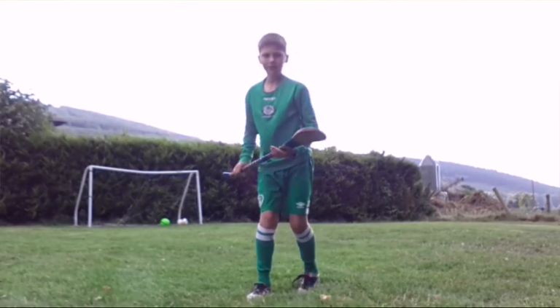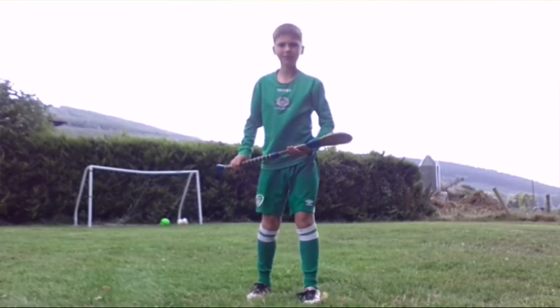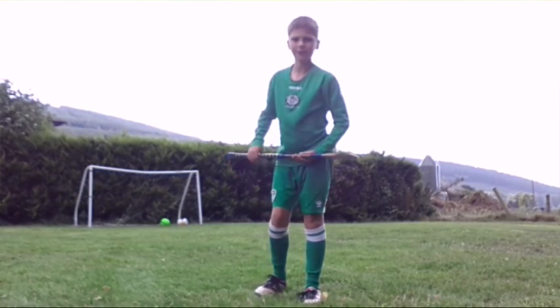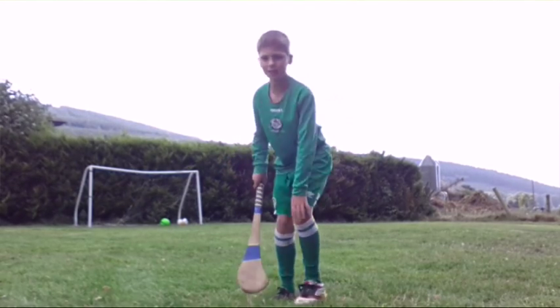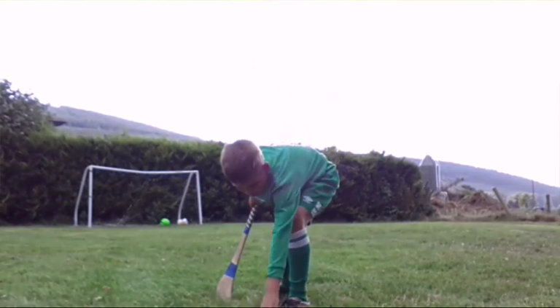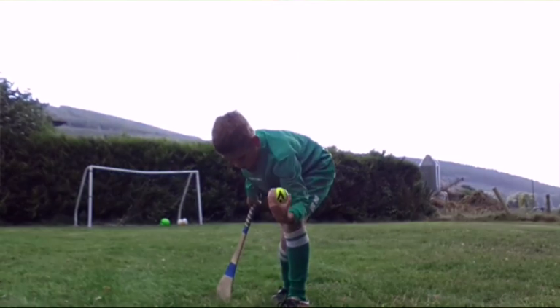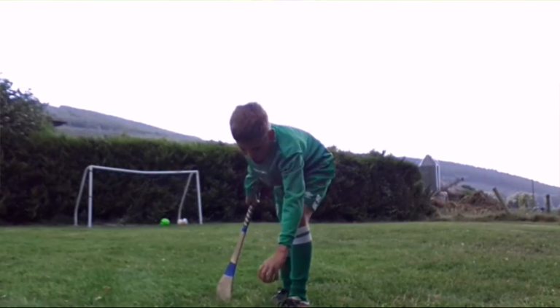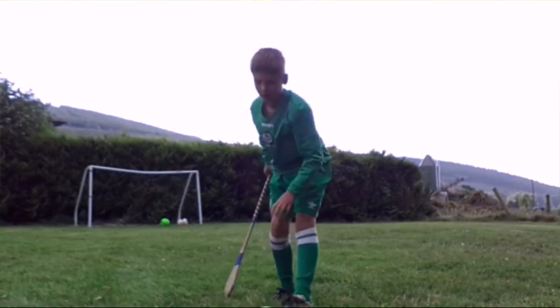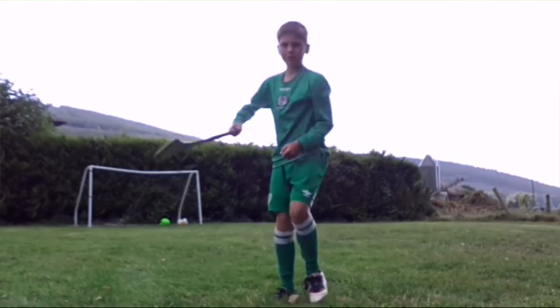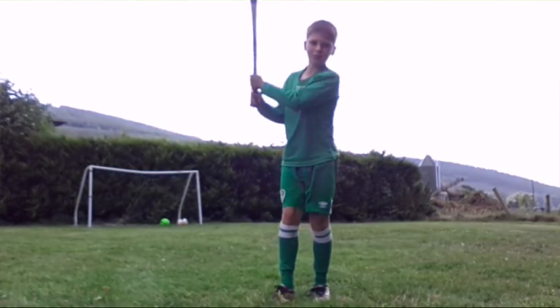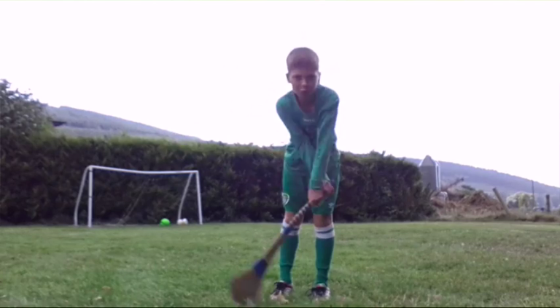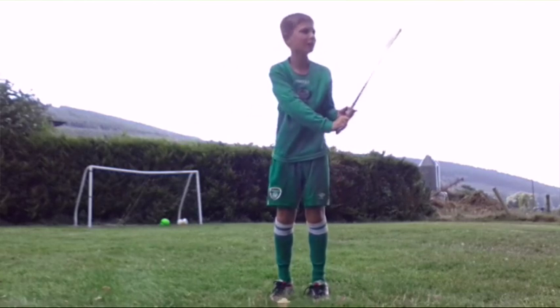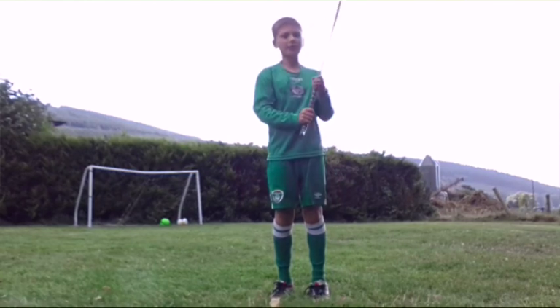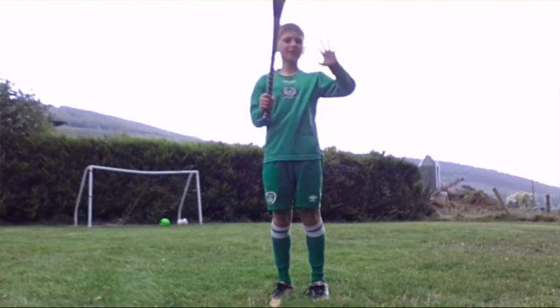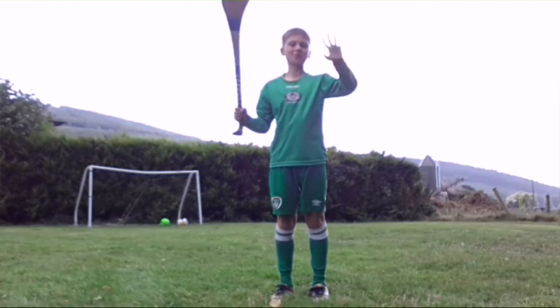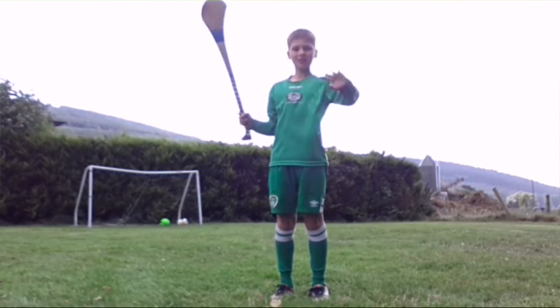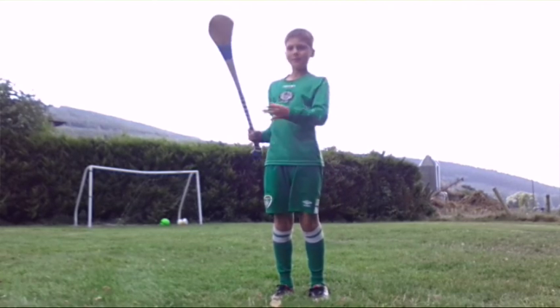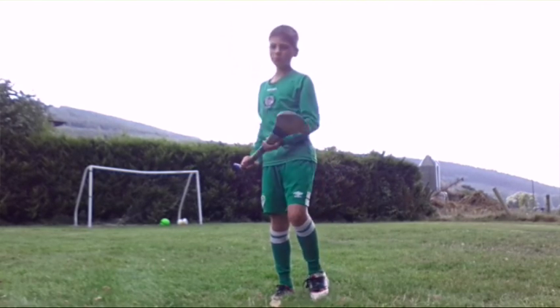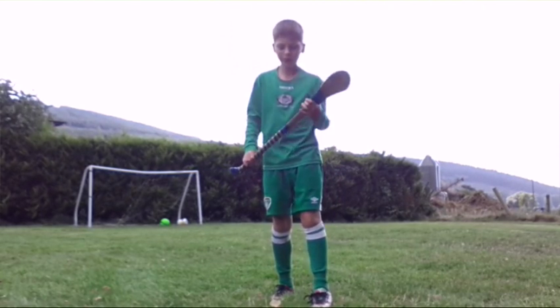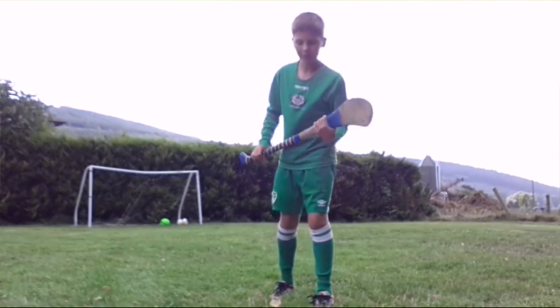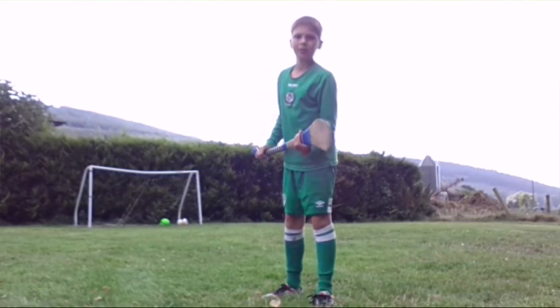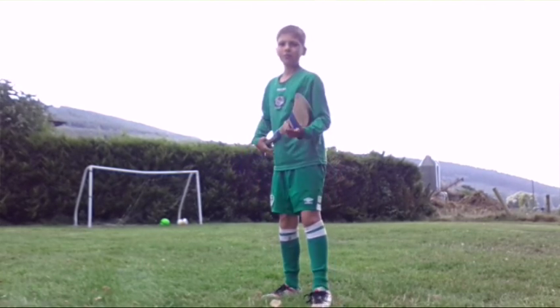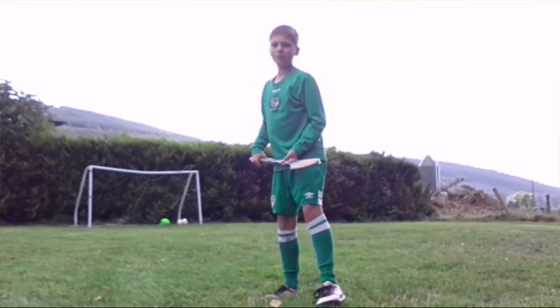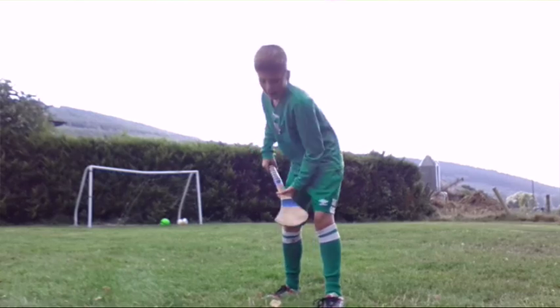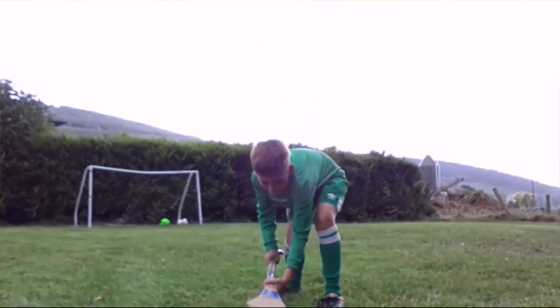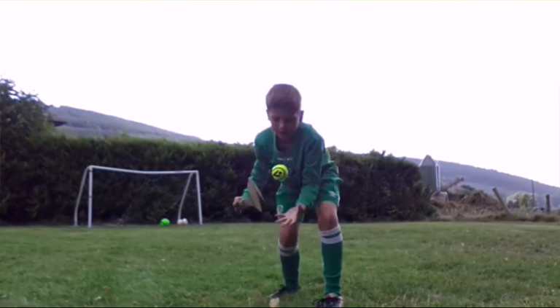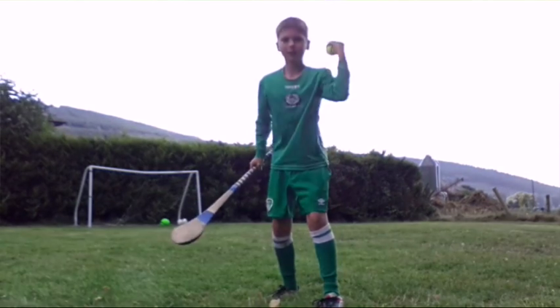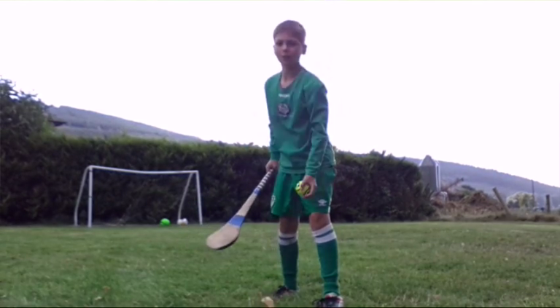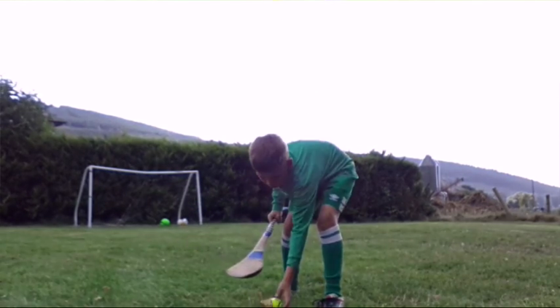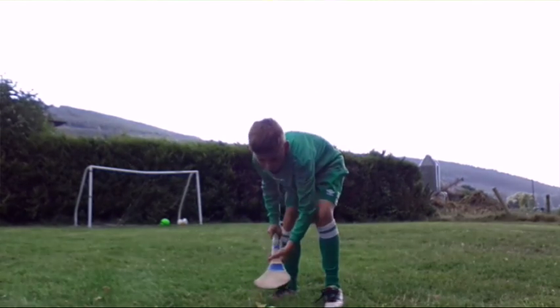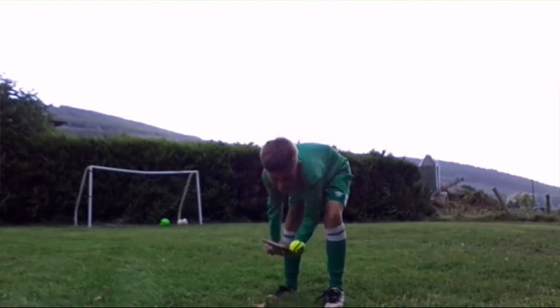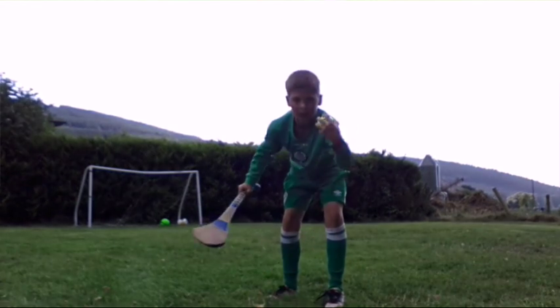This is how you pick up the ball — you can't pick it up like normally, or else you just get swings on your fingers and get hurt. You do it like that: roll and flip.